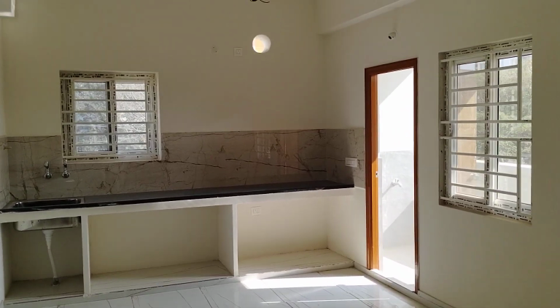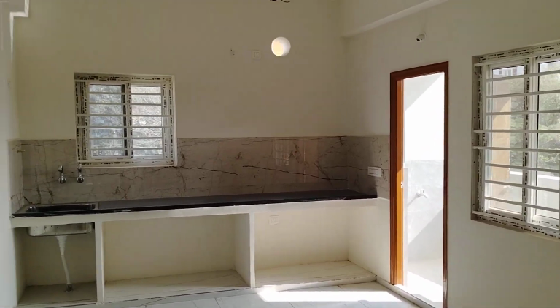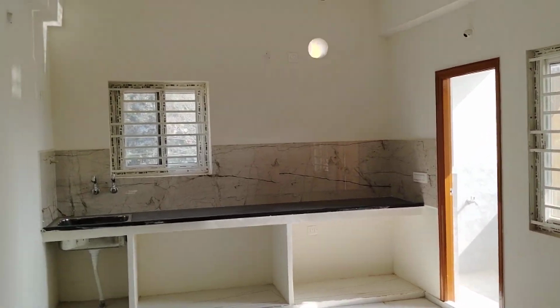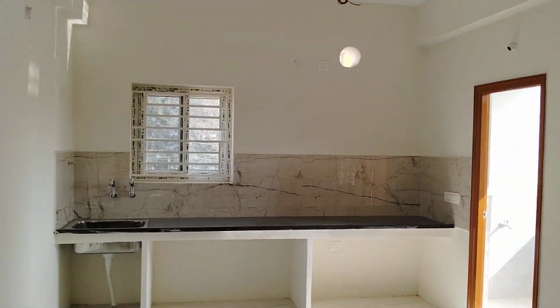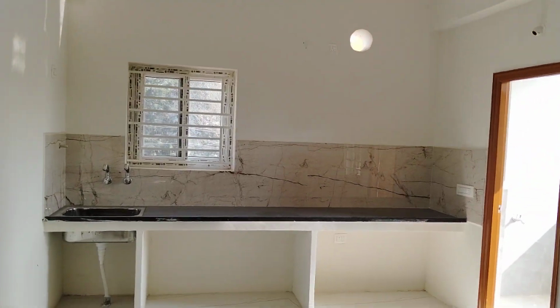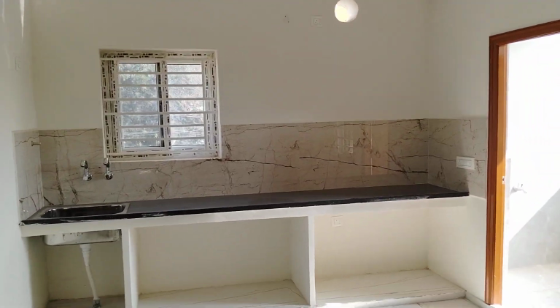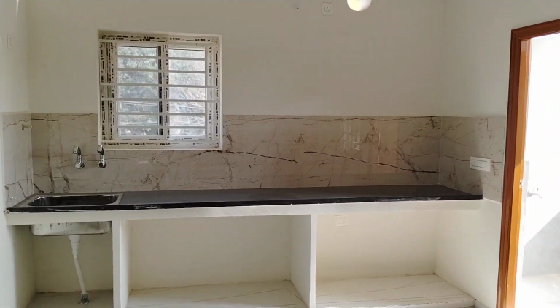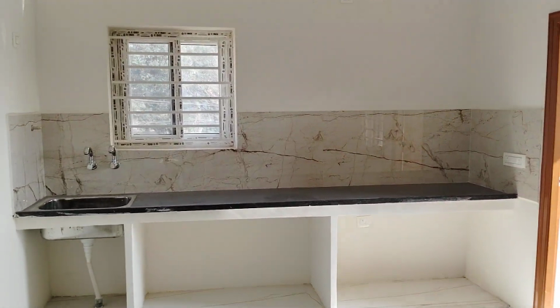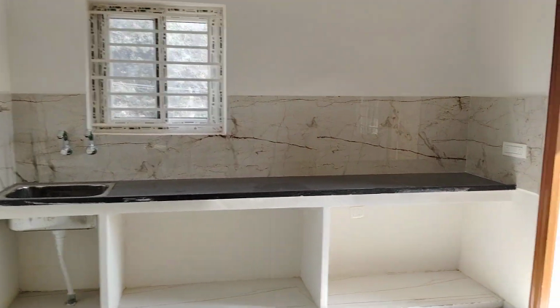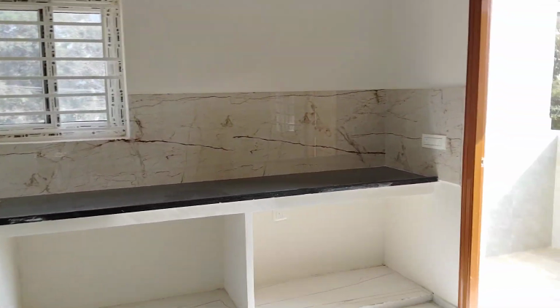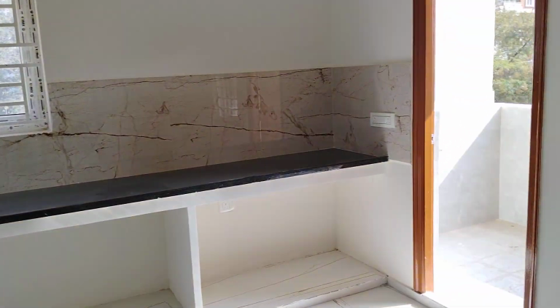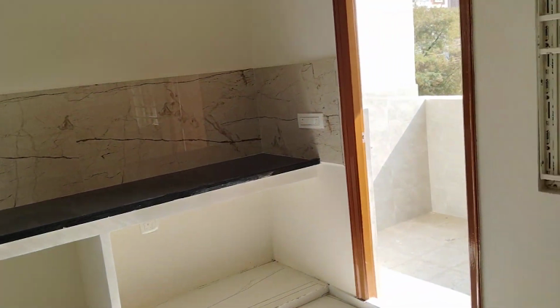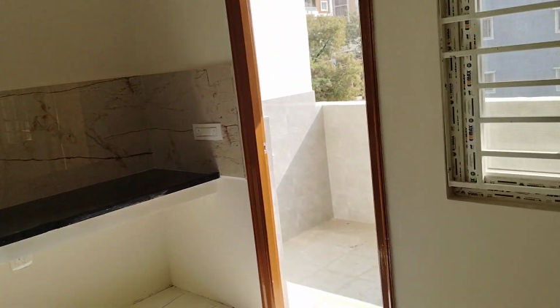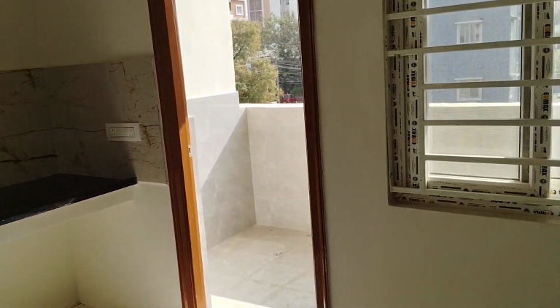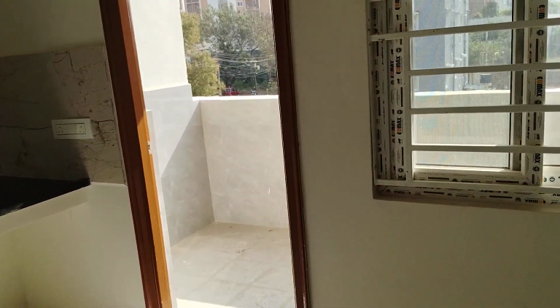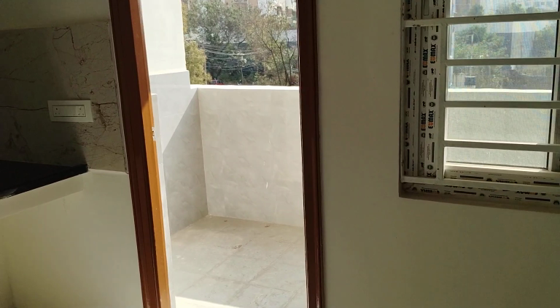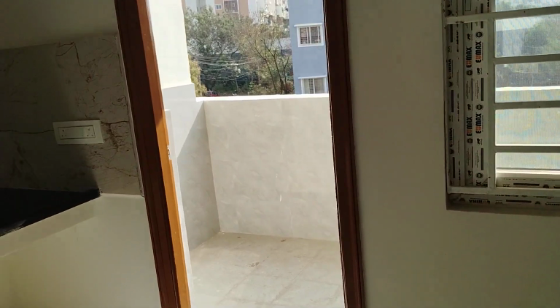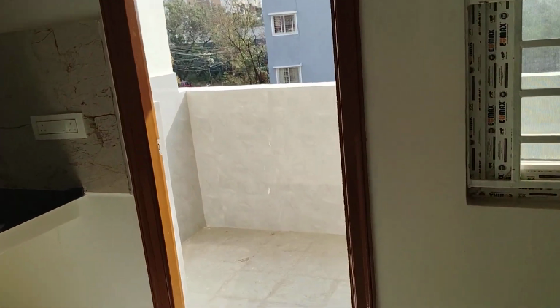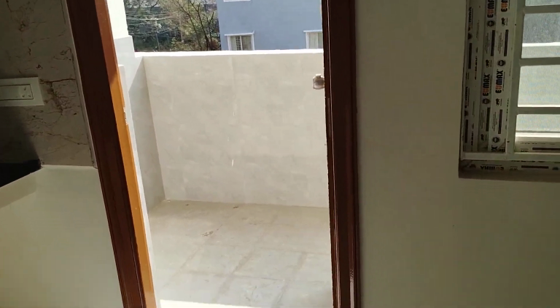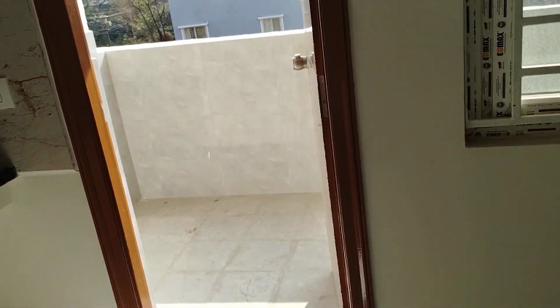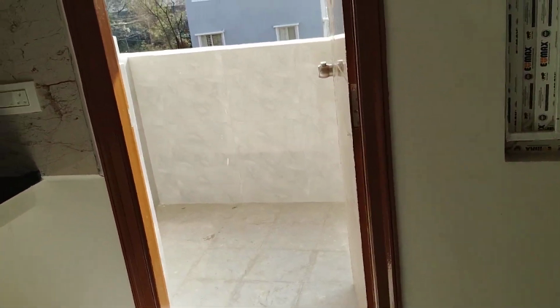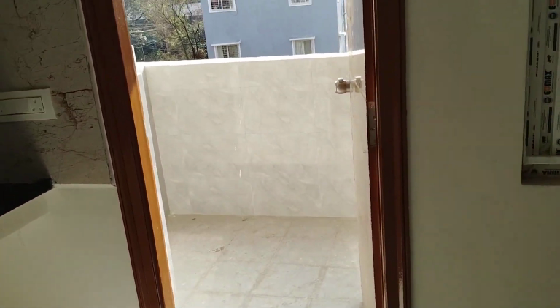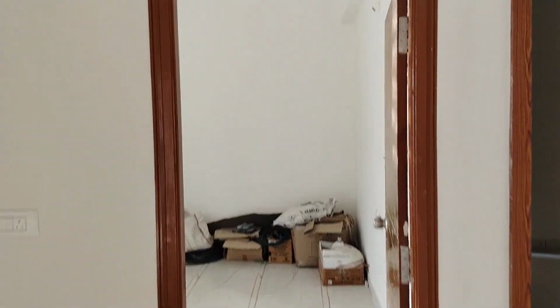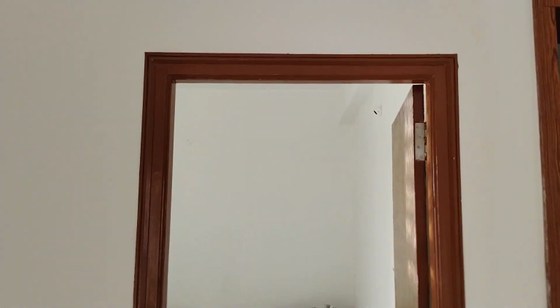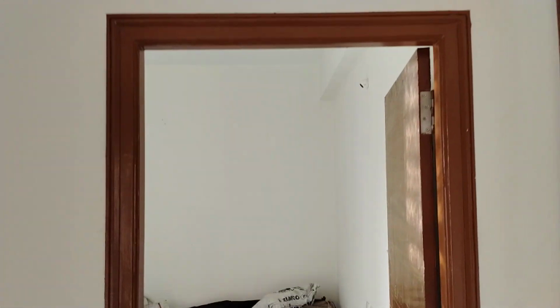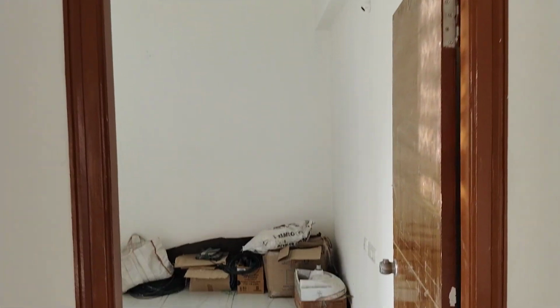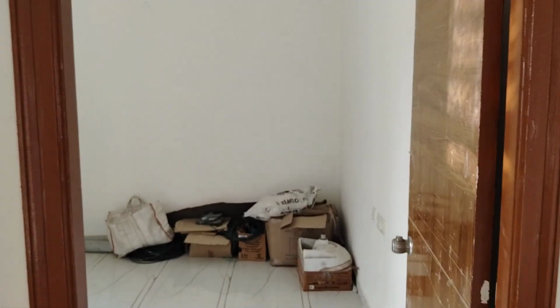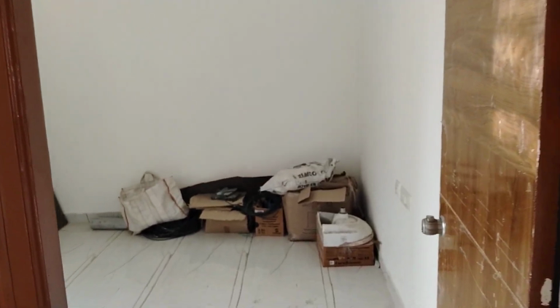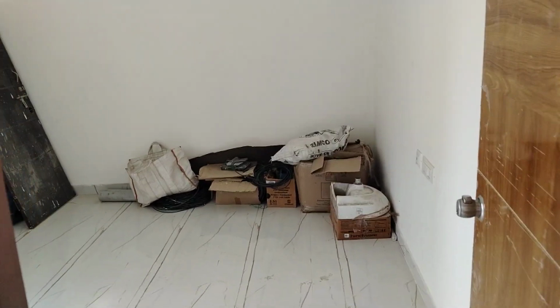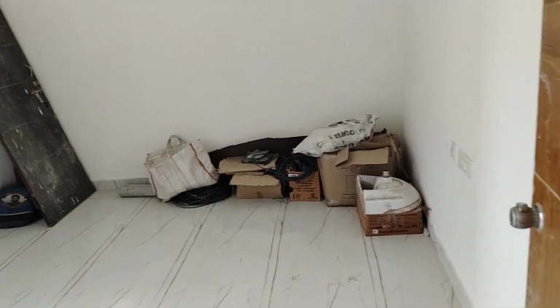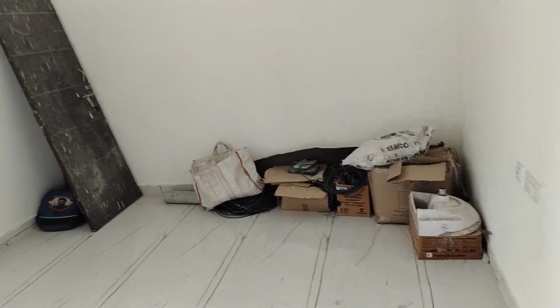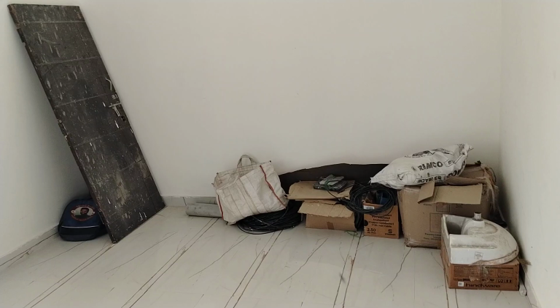This is the kitchen. This is the master bedroom.